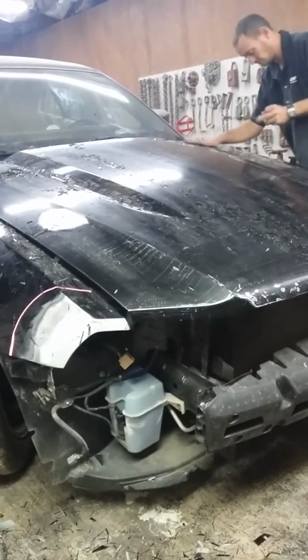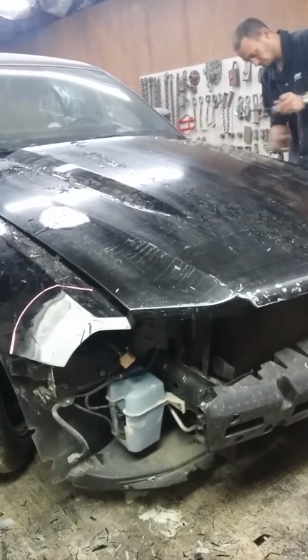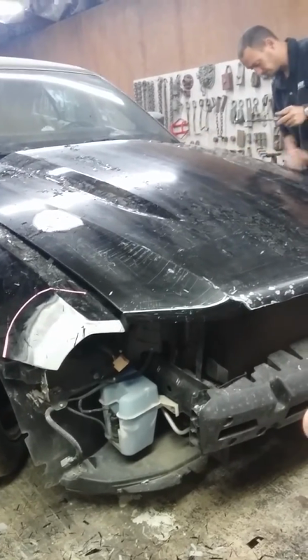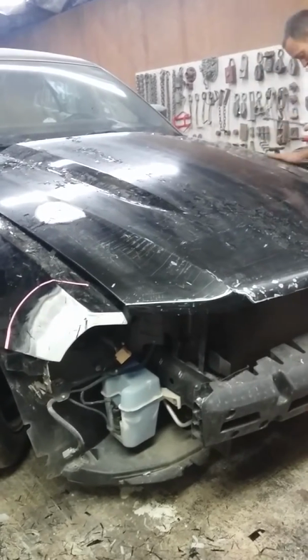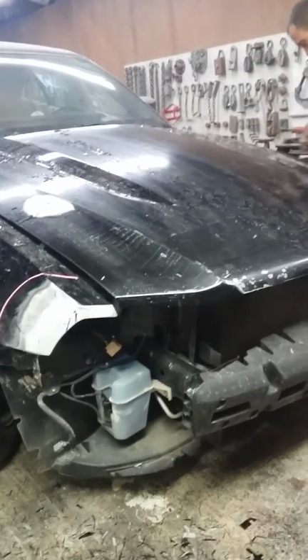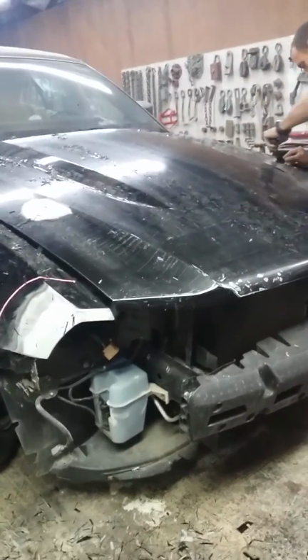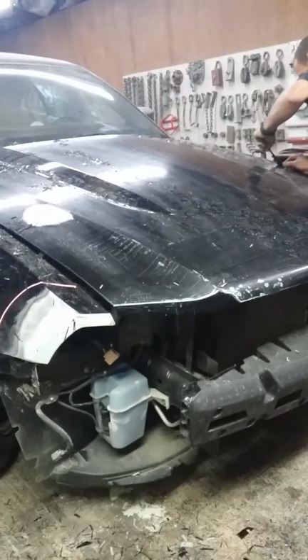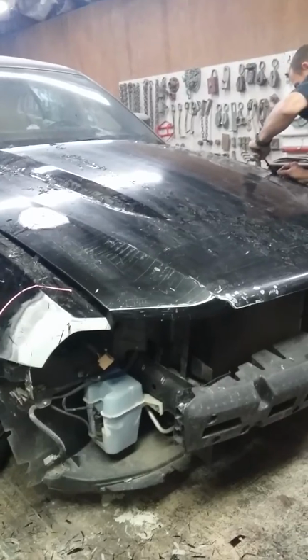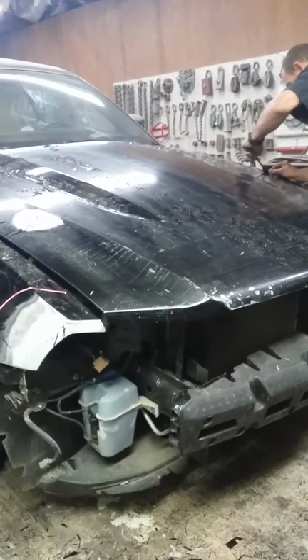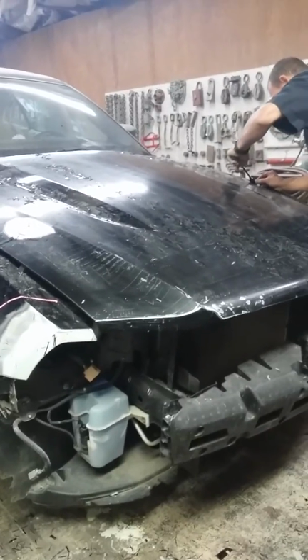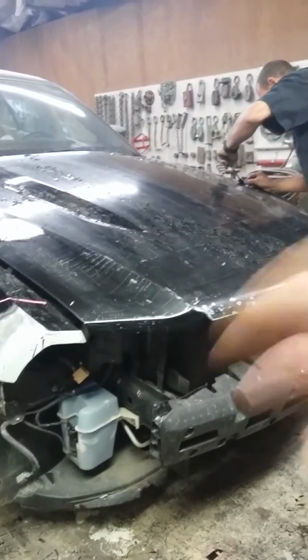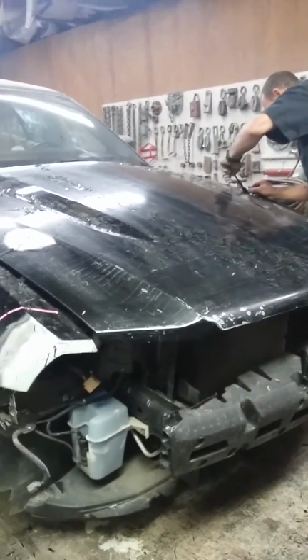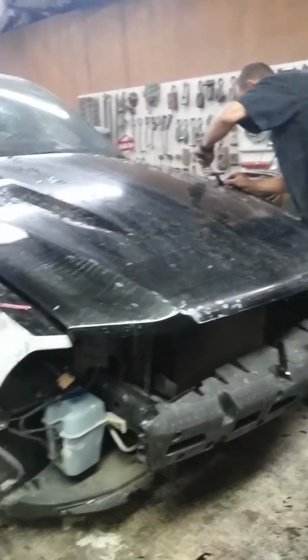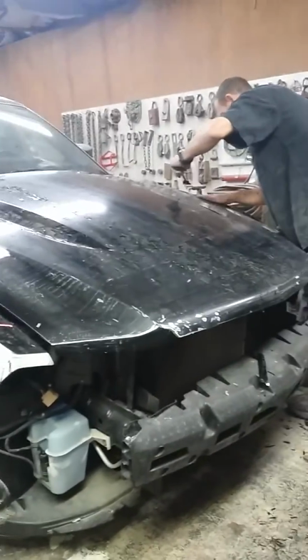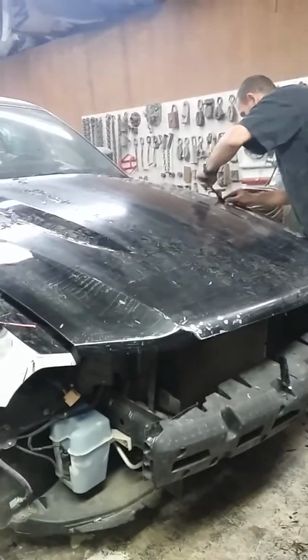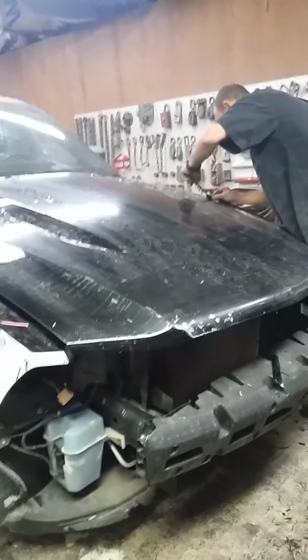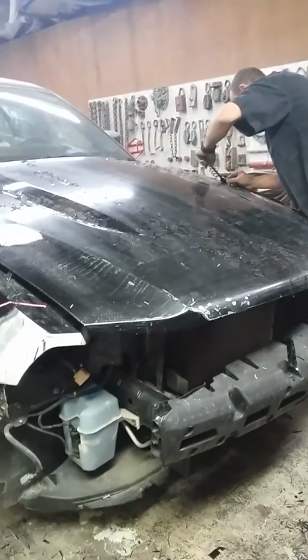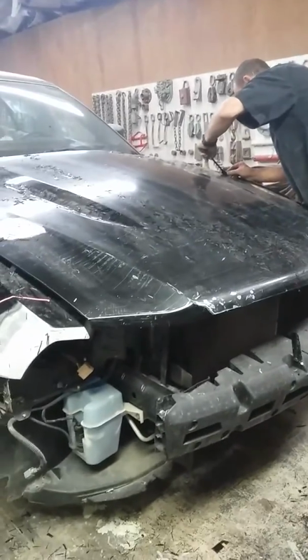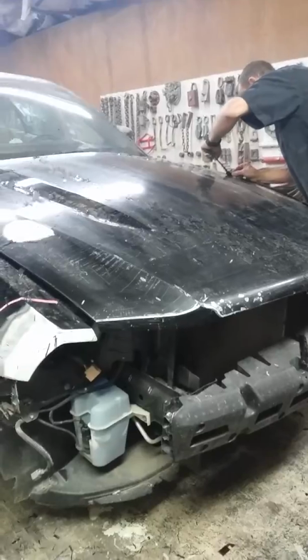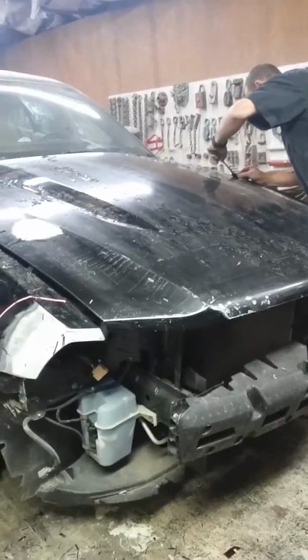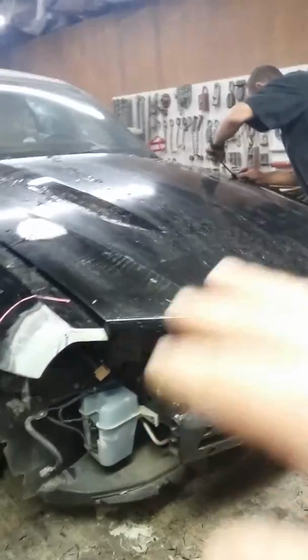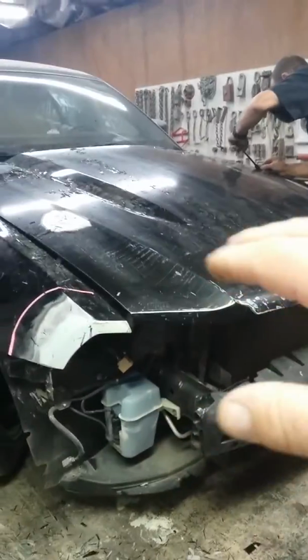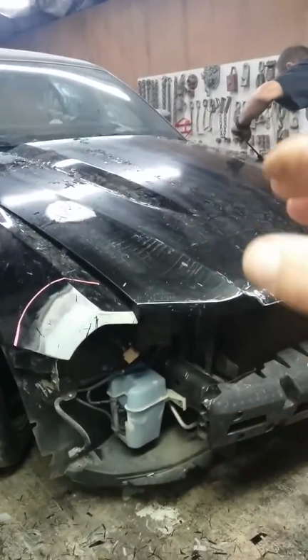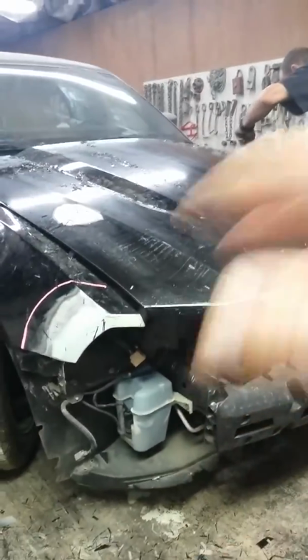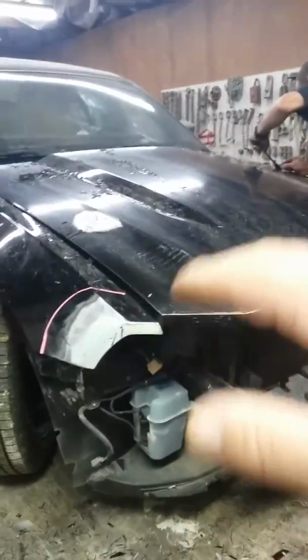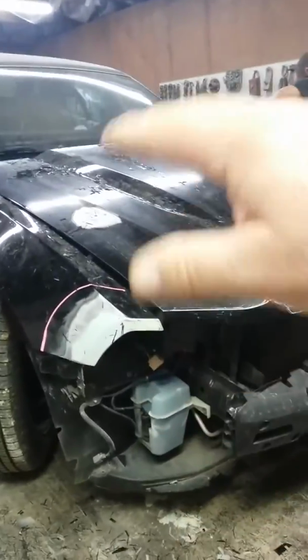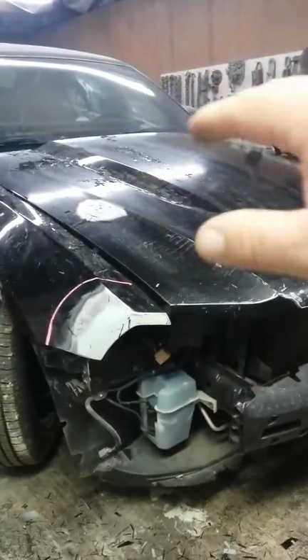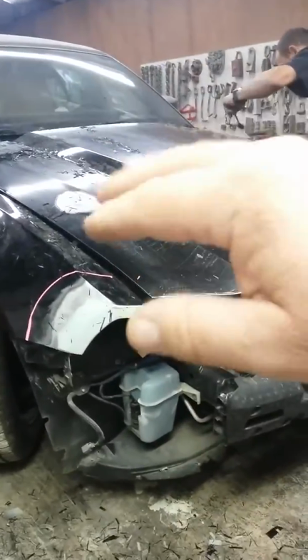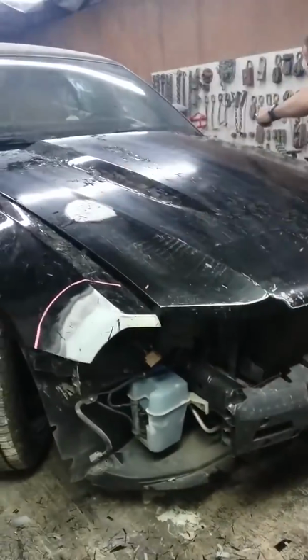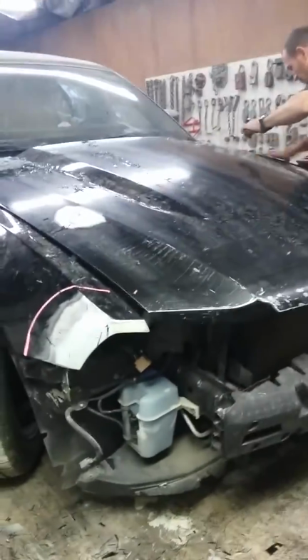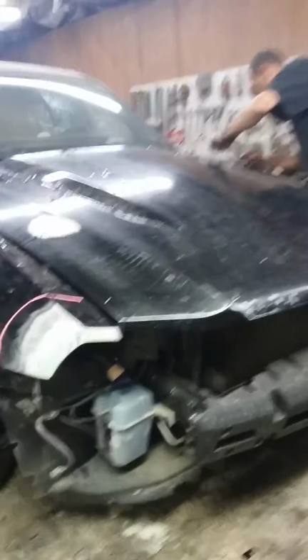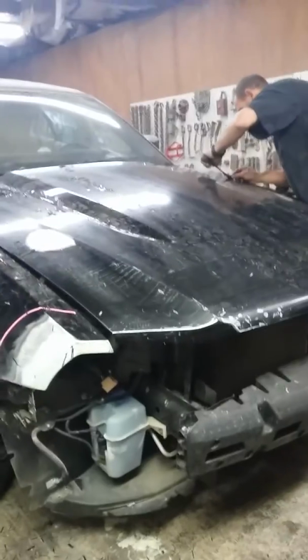The paint they put on it — I don't know how long ago it was painted — but it's peeling off the car. So this is what we have to do to get the car fixed: we just have to redo the whole thing all over again.